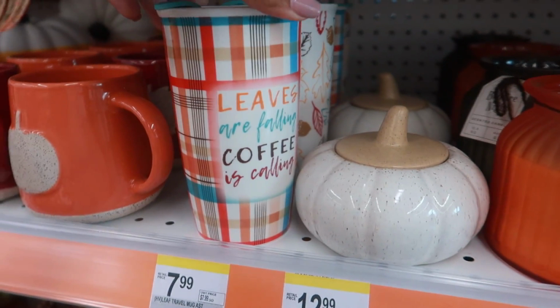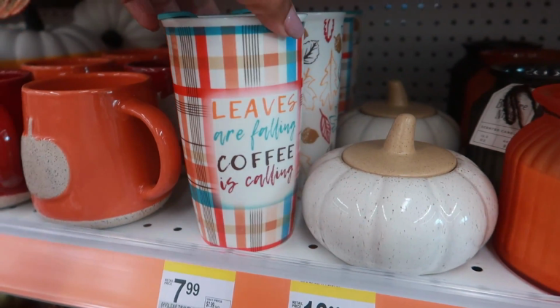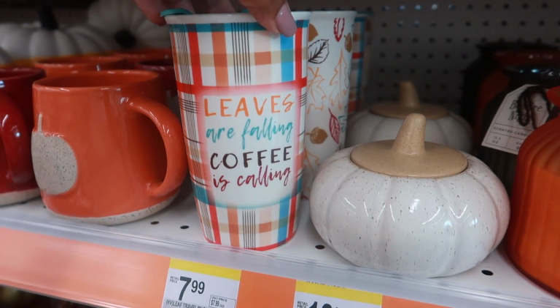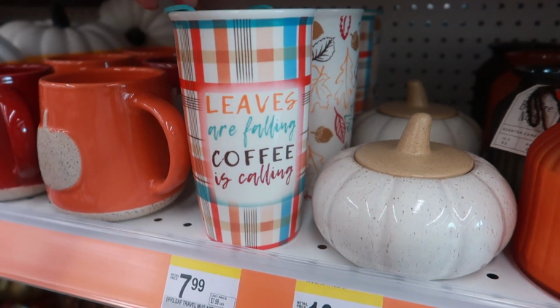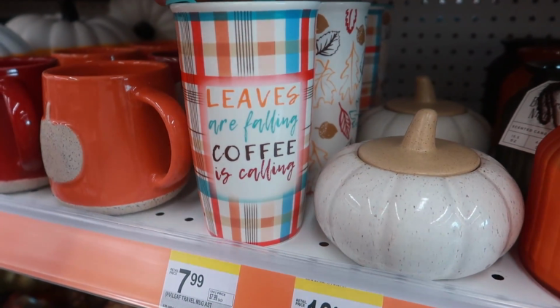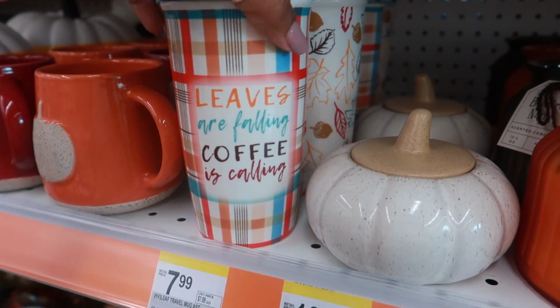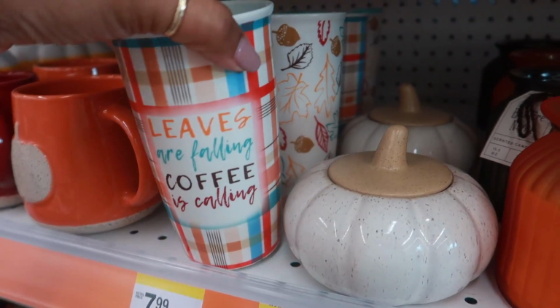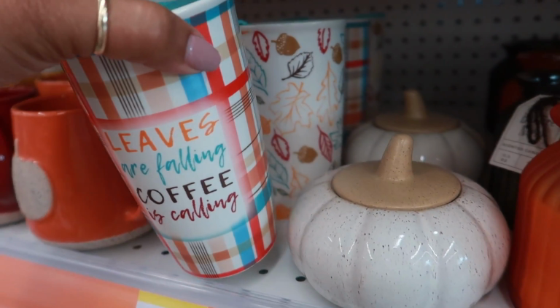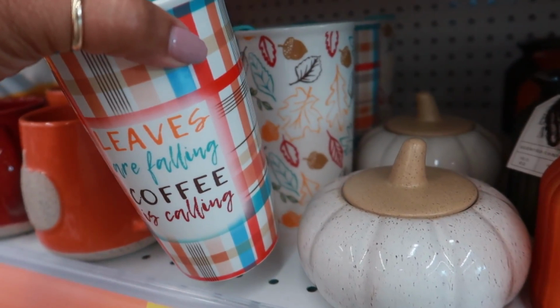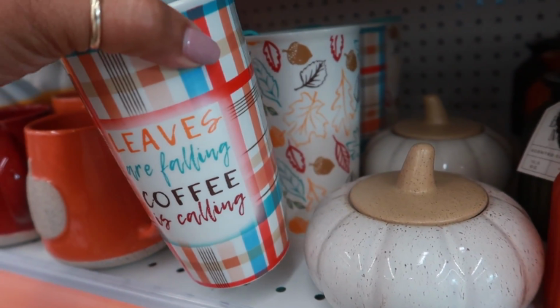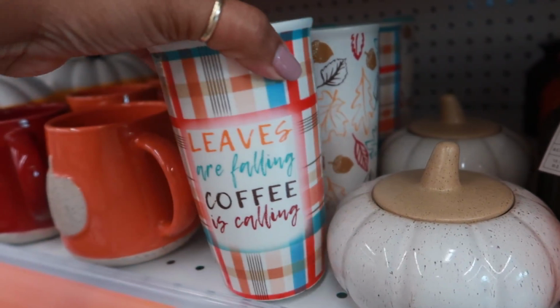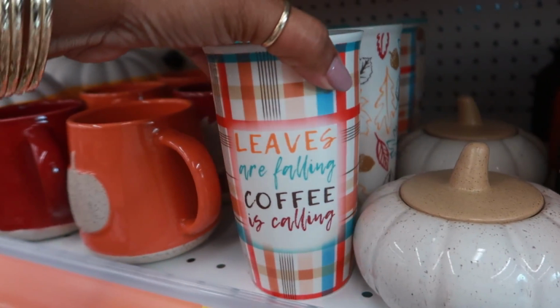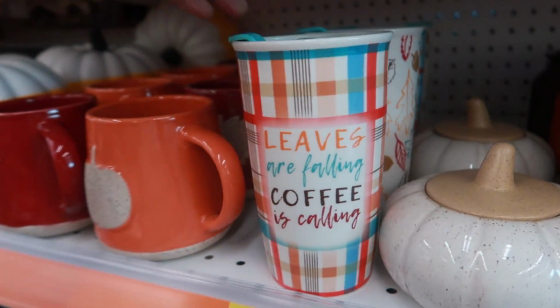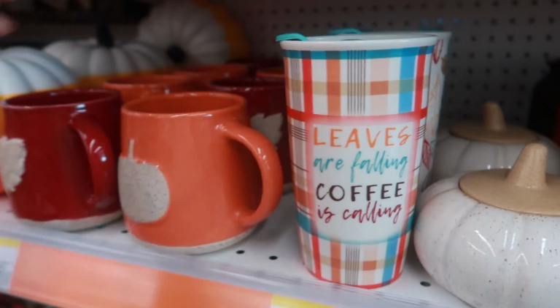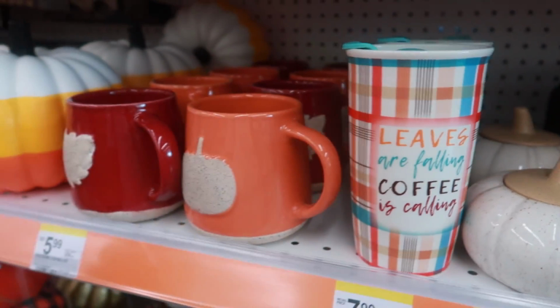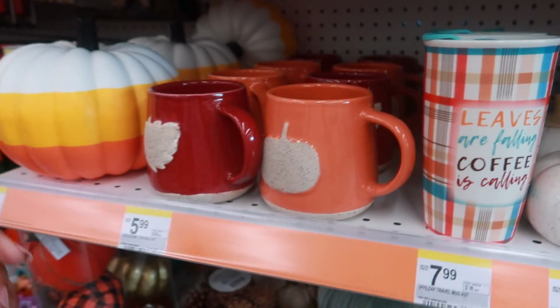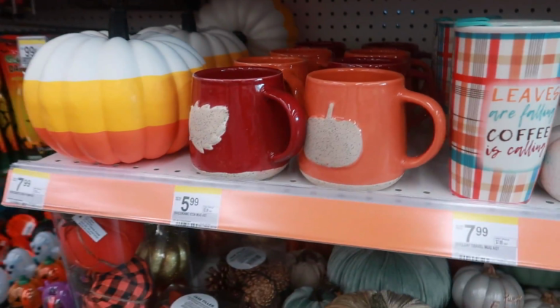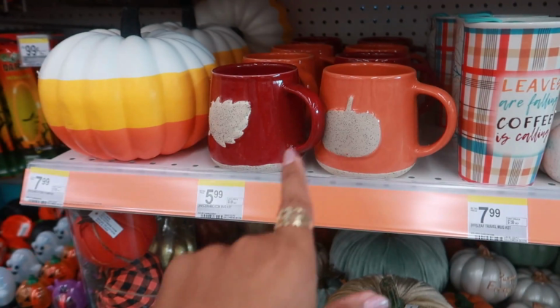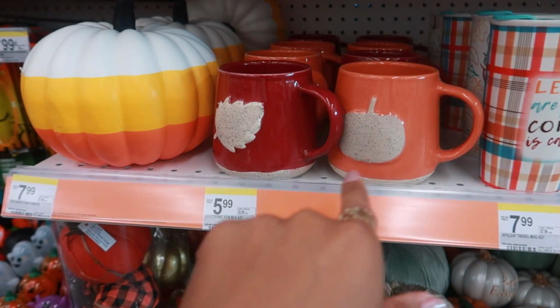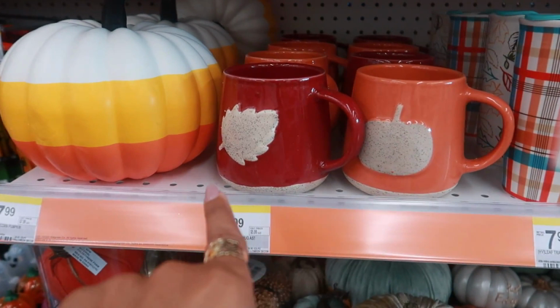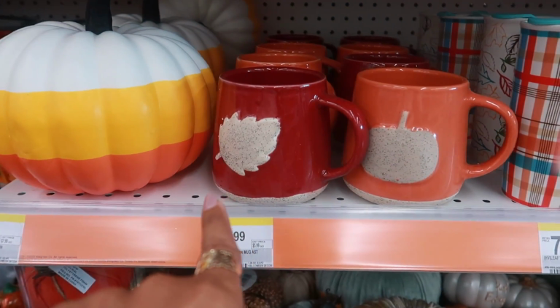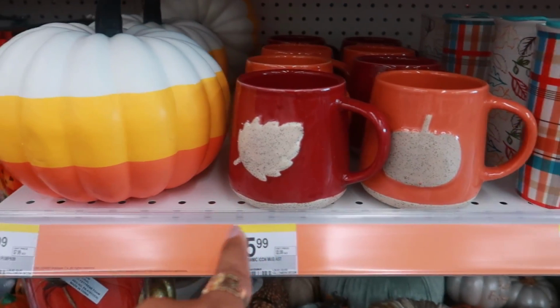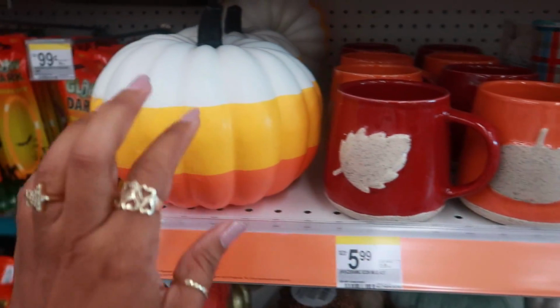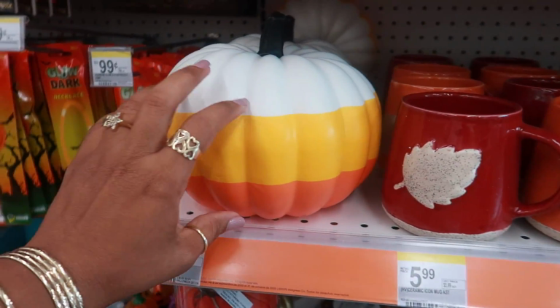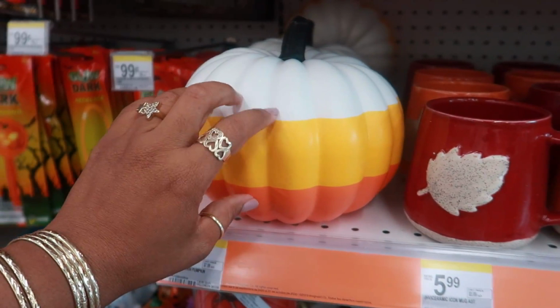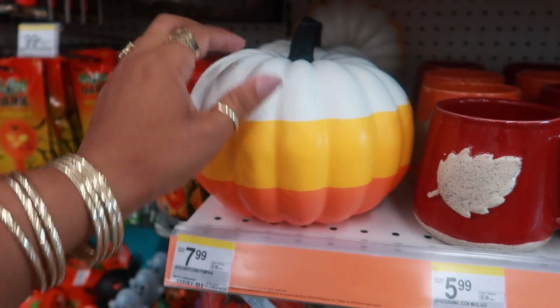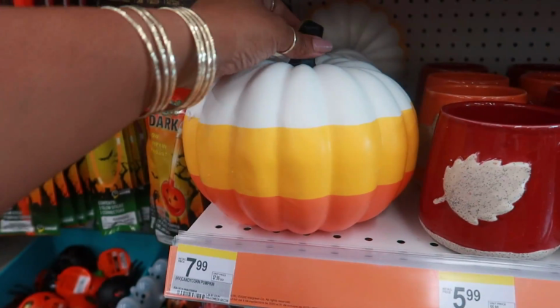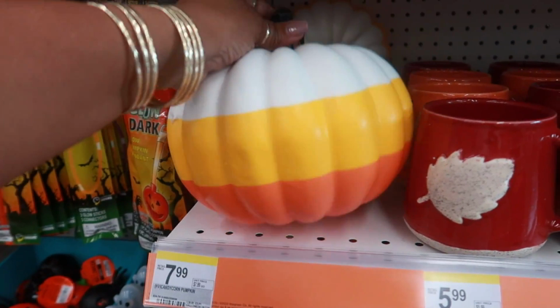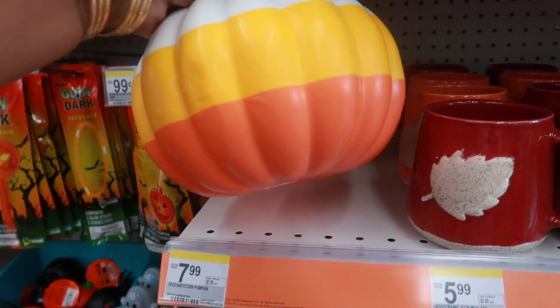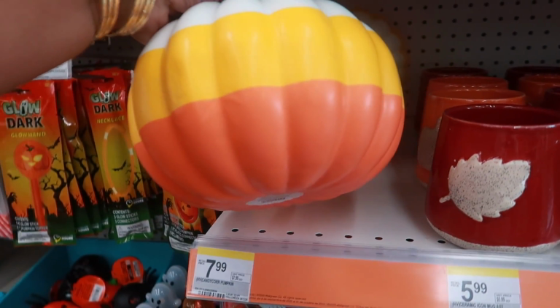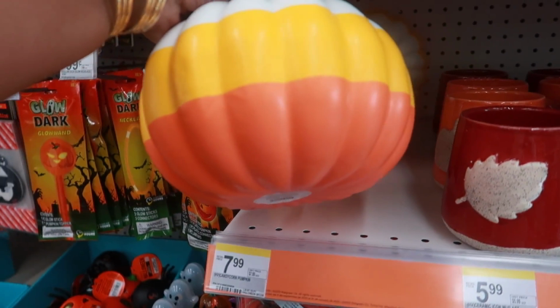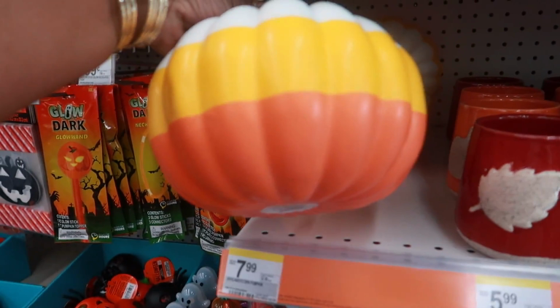'Leaves are falling, coffee is calling.' These cups are $6, and then look at that cute candy corn pumpkin for $8.